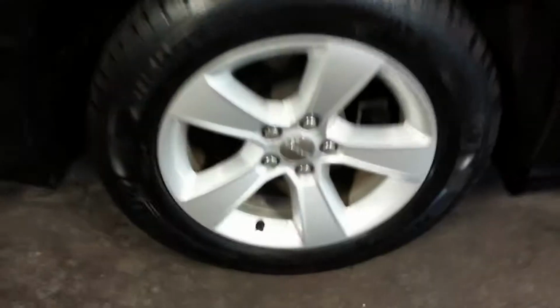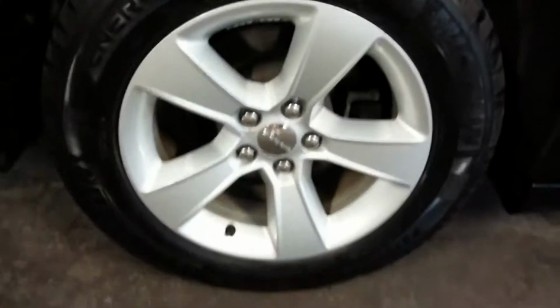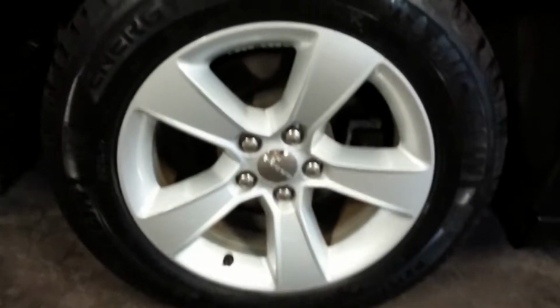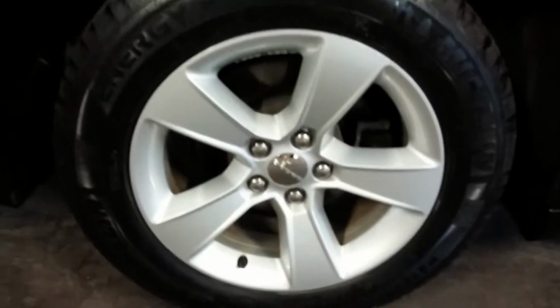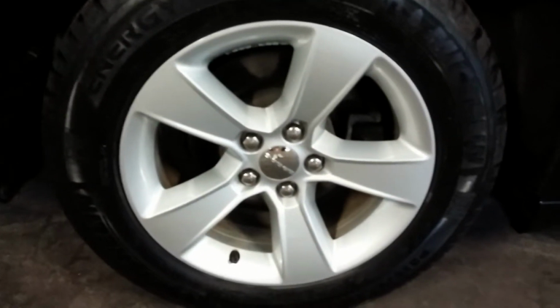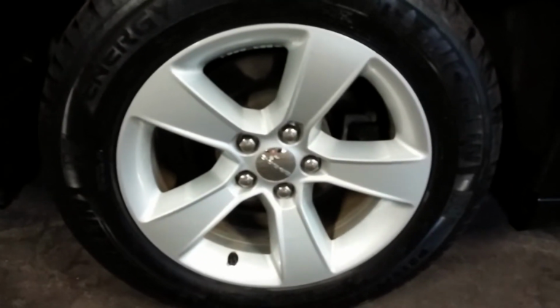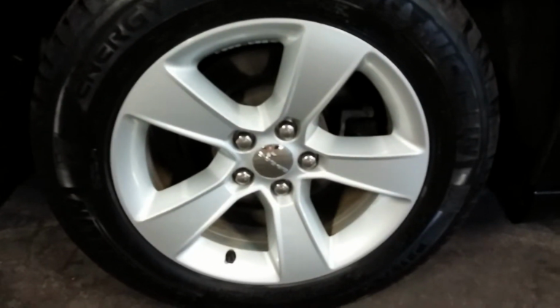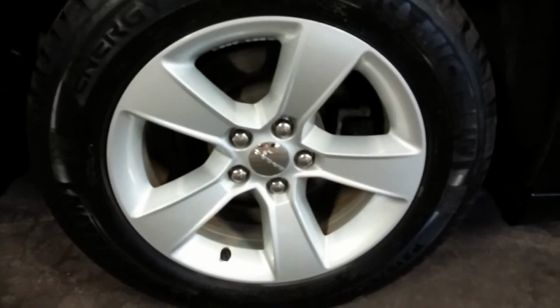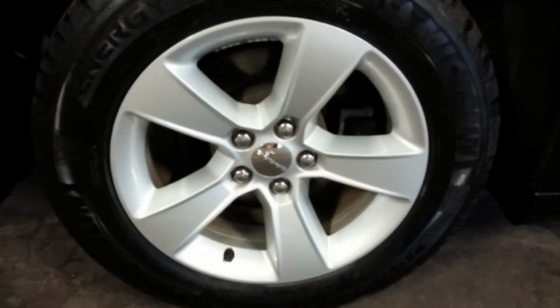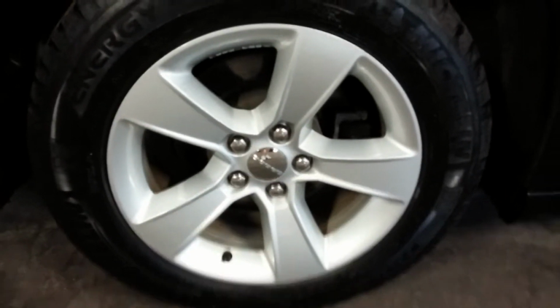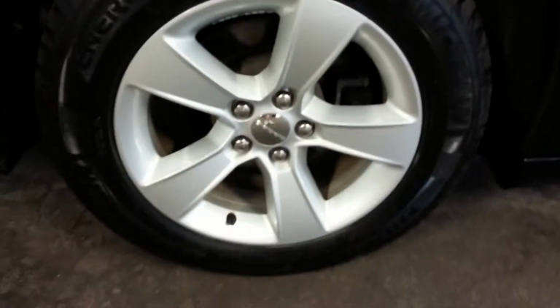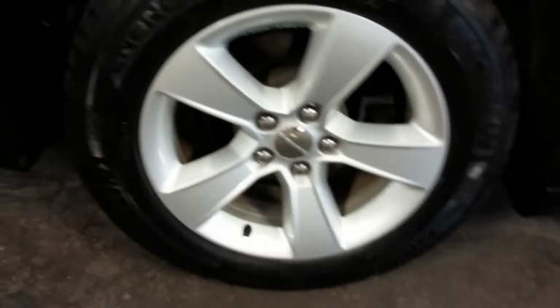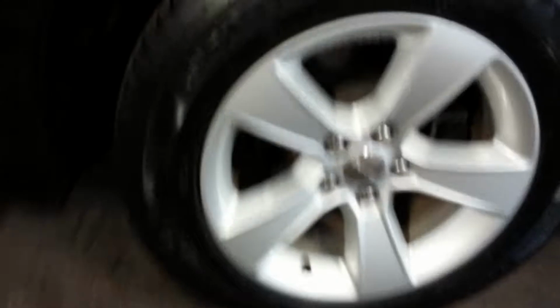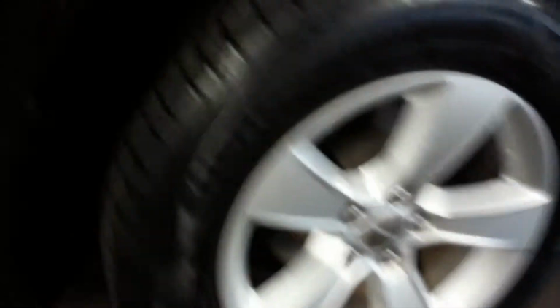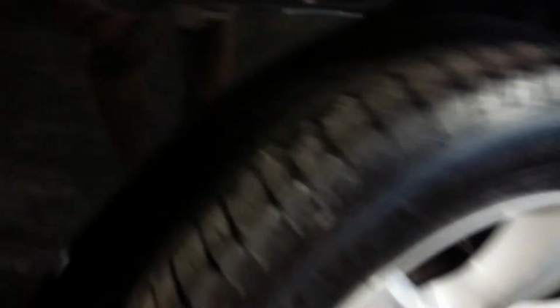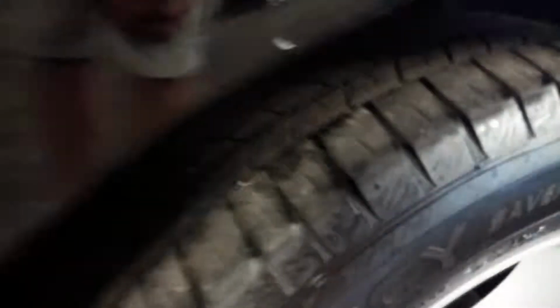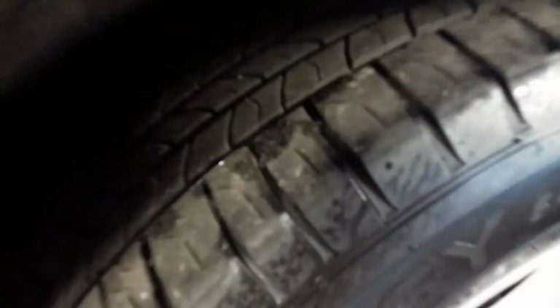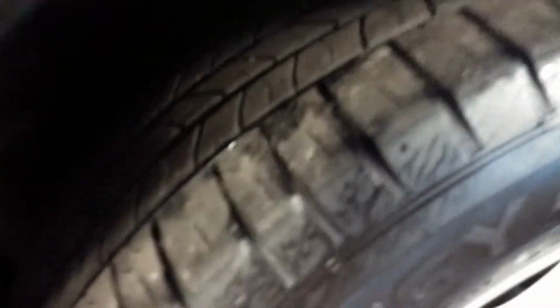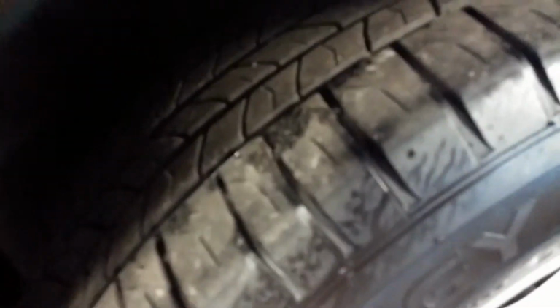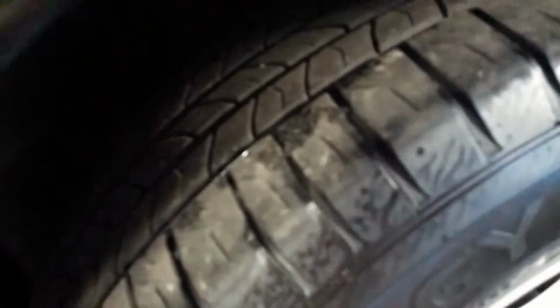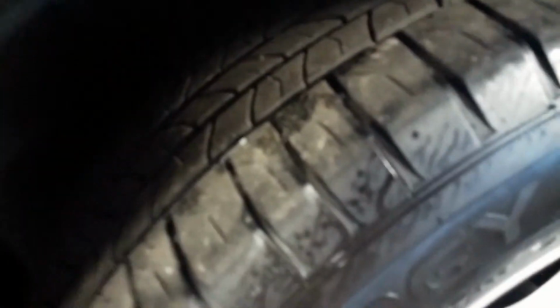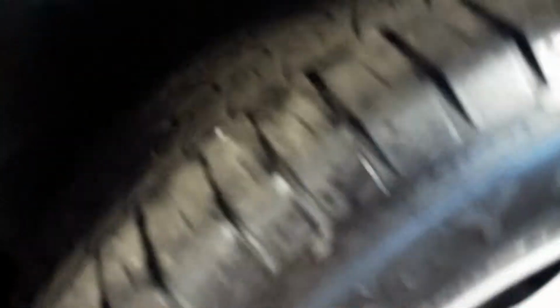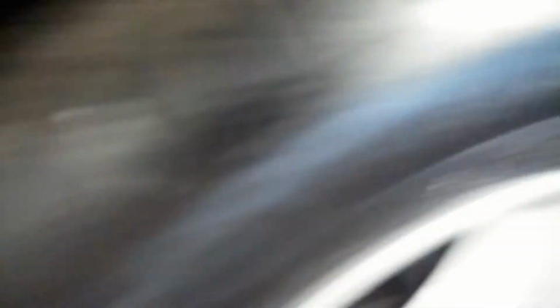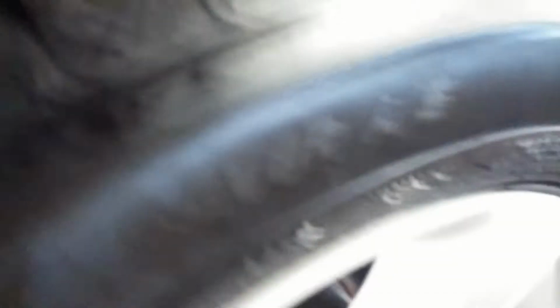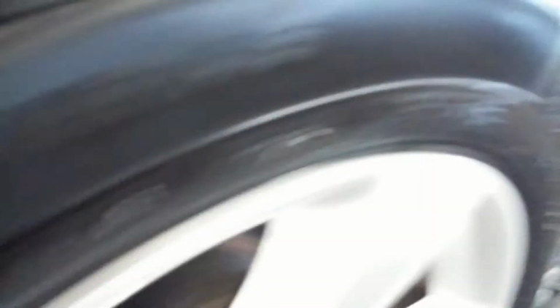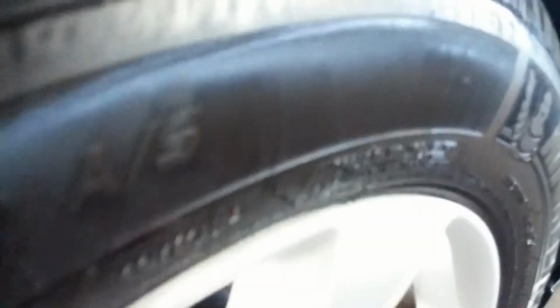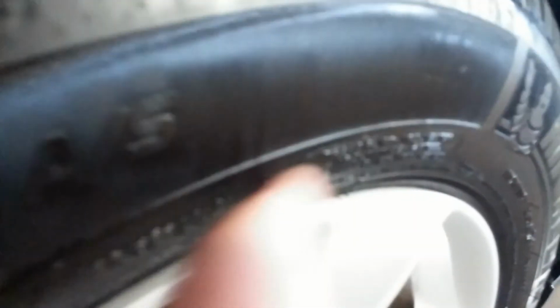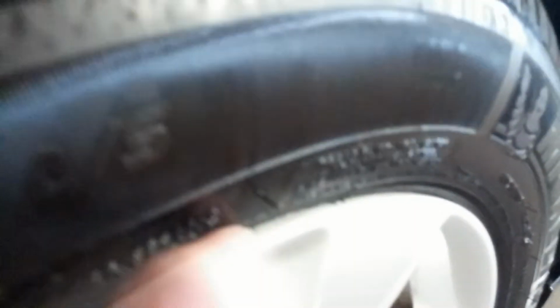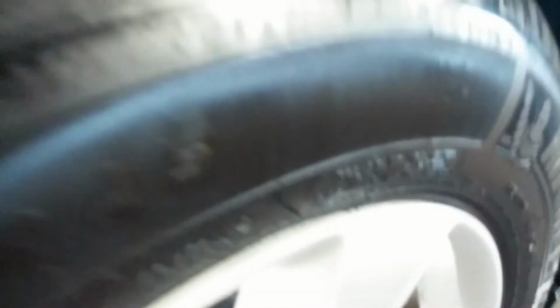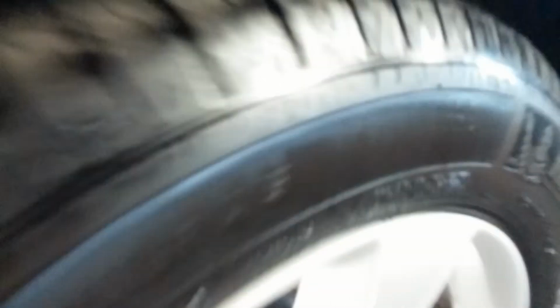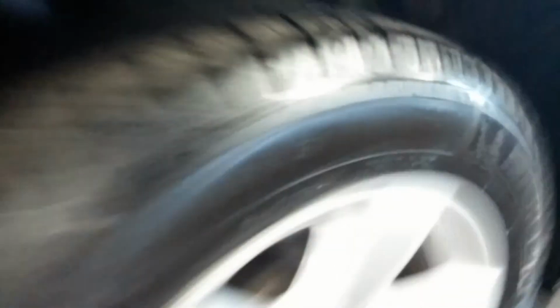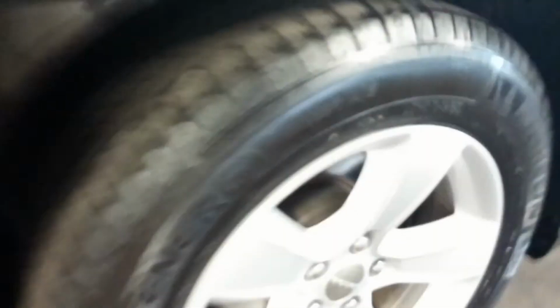Here's your rear passenger side rim — very nice with no curb rash. And there's your tire tread, definitely more than half life. It actually still has tire tits and everything.